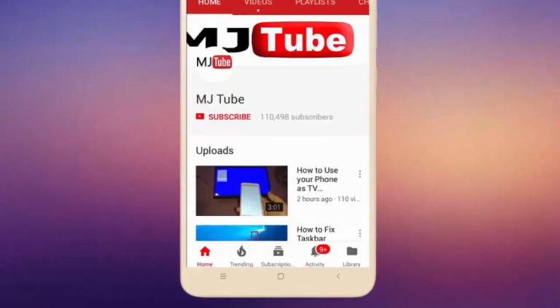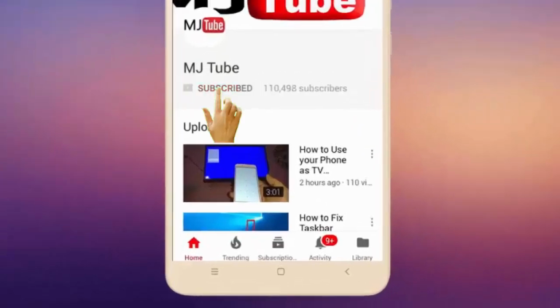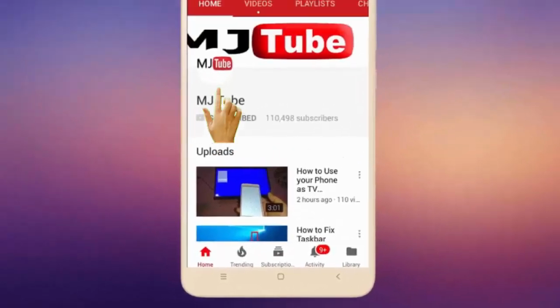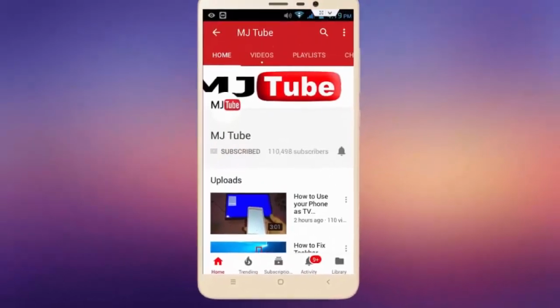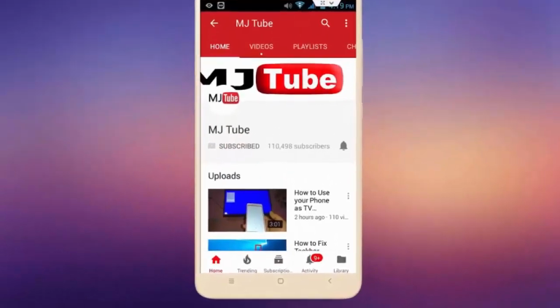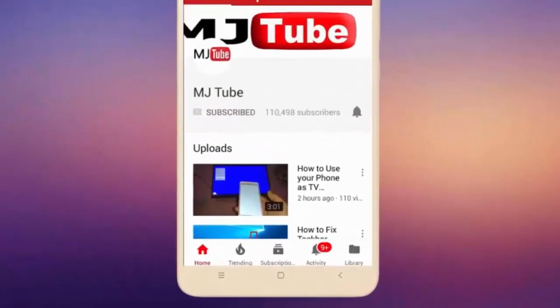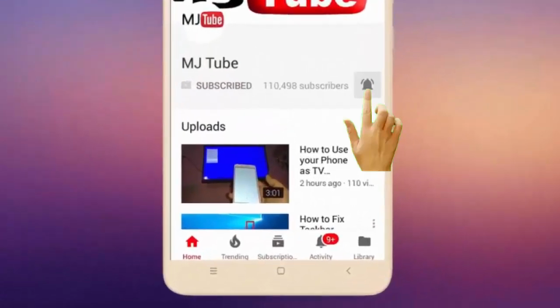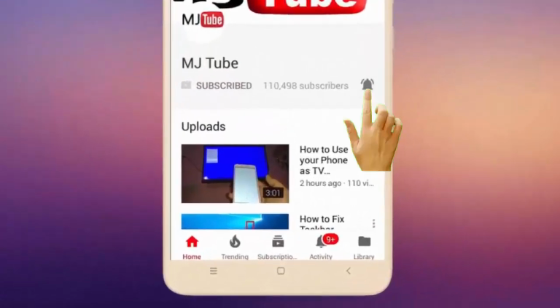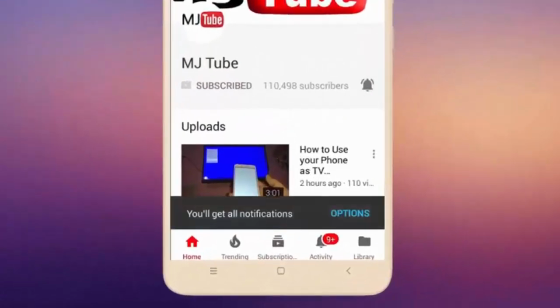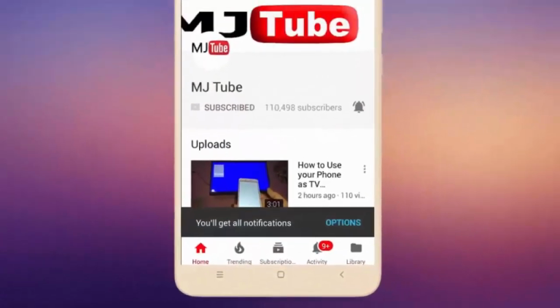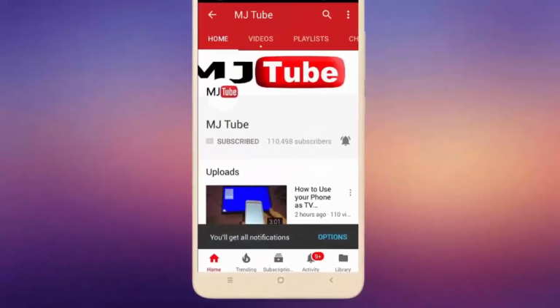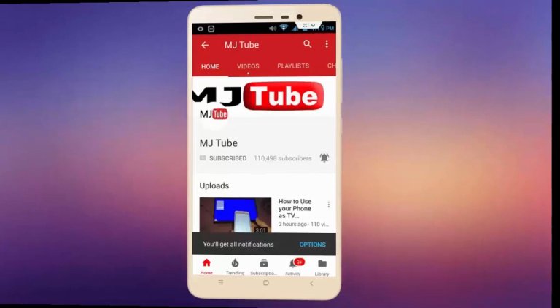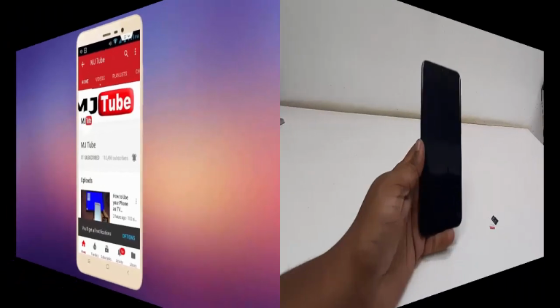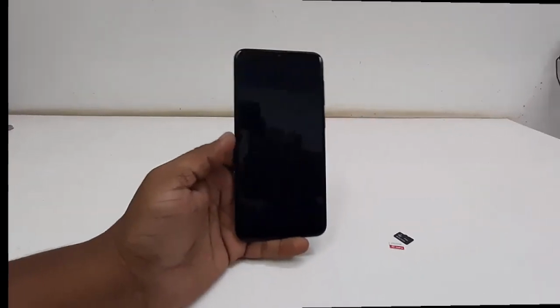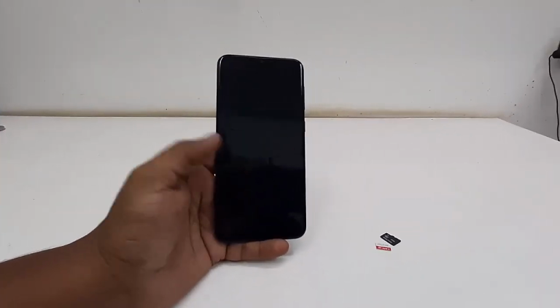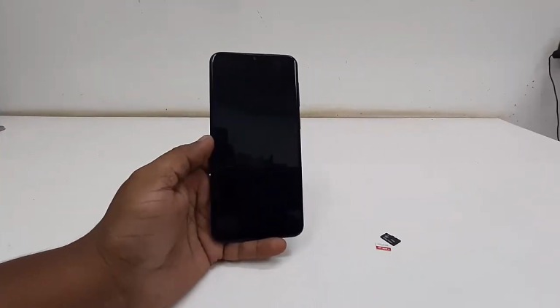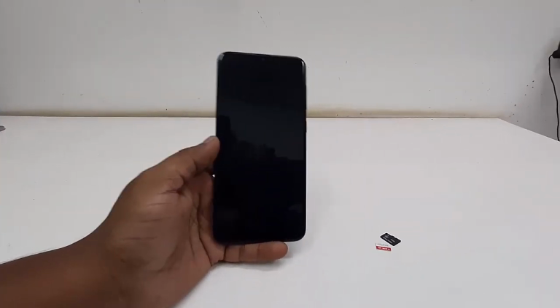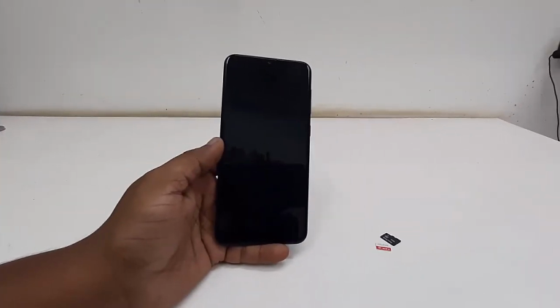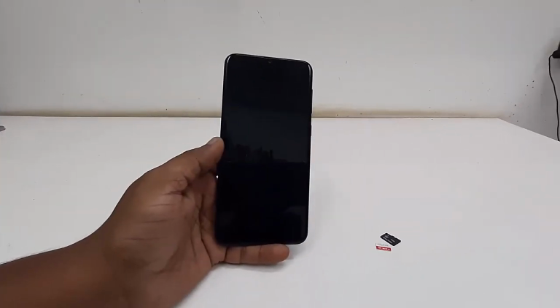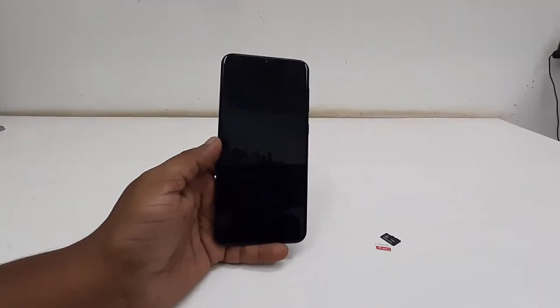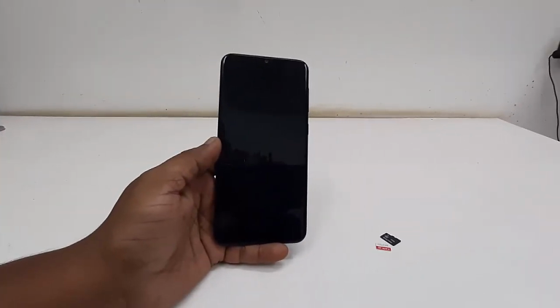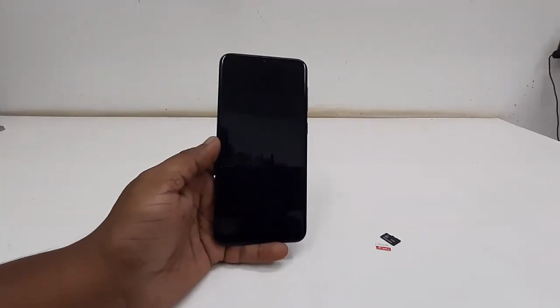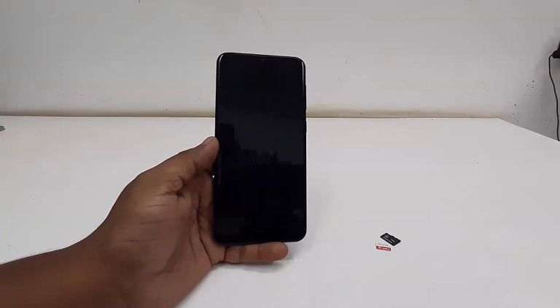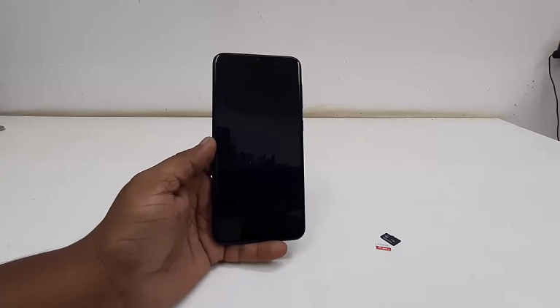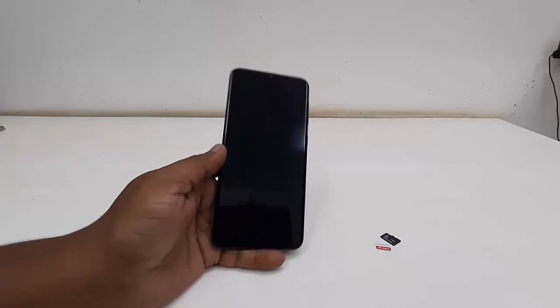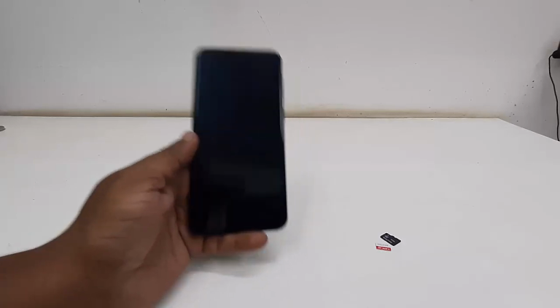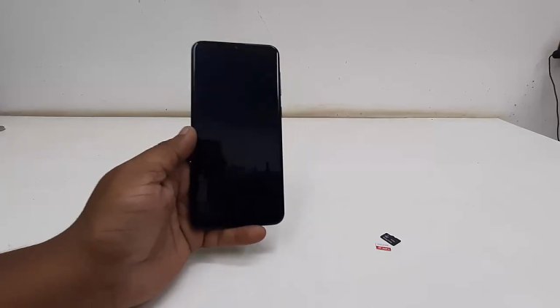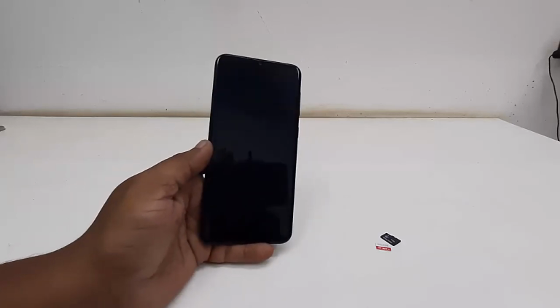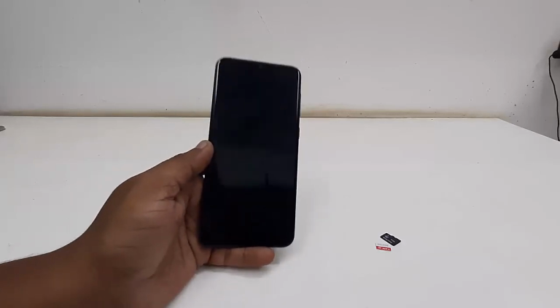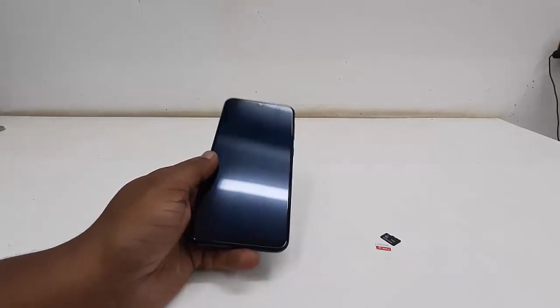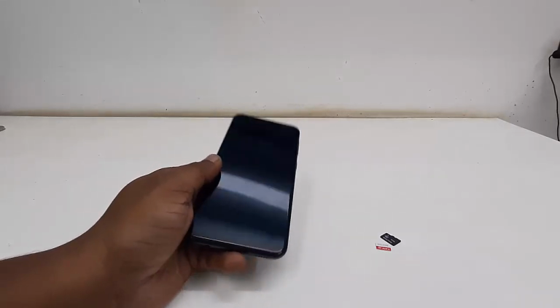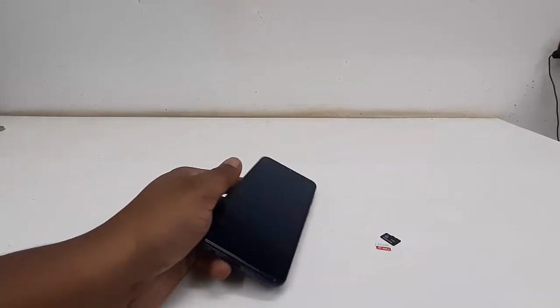Subscribe to MJ Tube and hit the bell icon for latest videos. Hey guys, welcome back again, I'm MJ. In this video I'll show you how to fix a Samsung phone stuck on the startup booting logo.